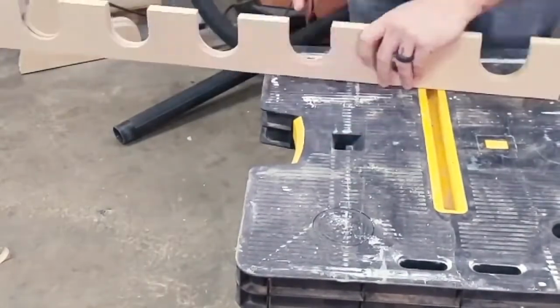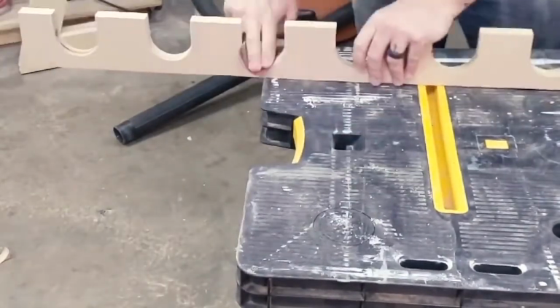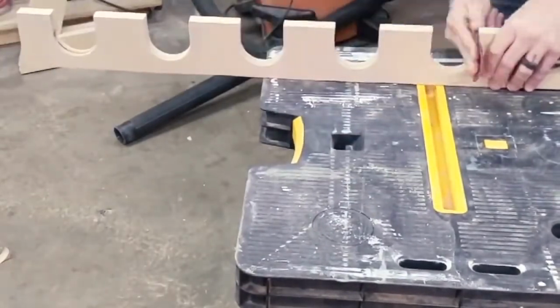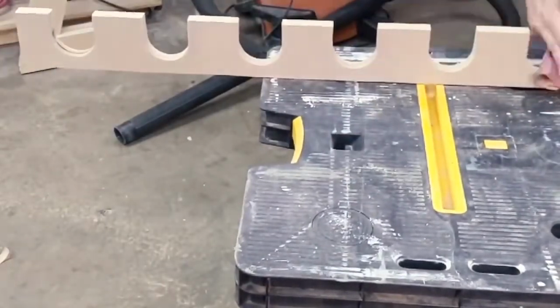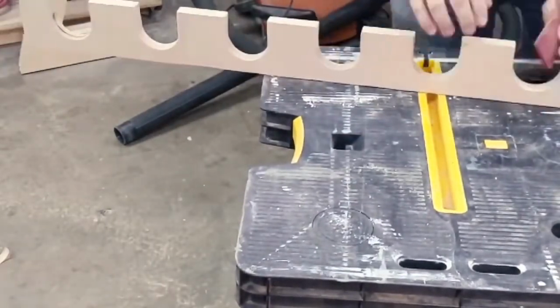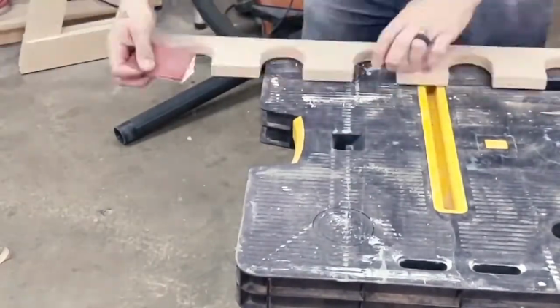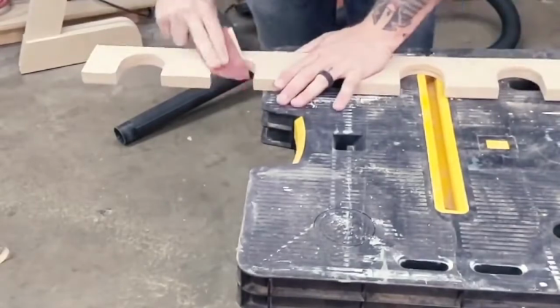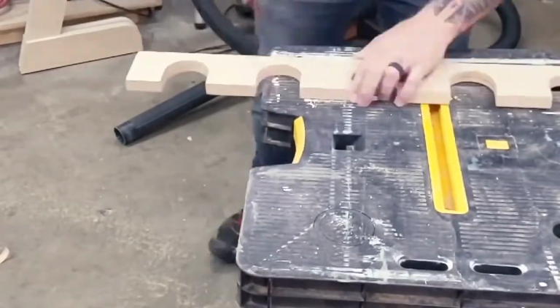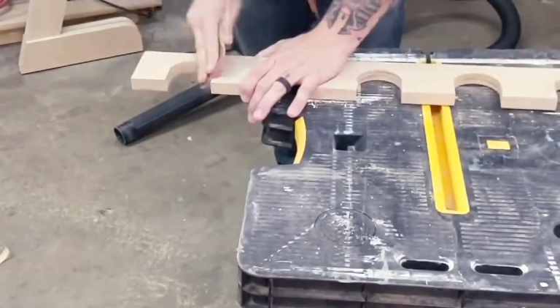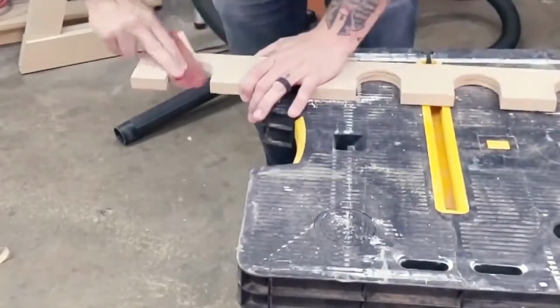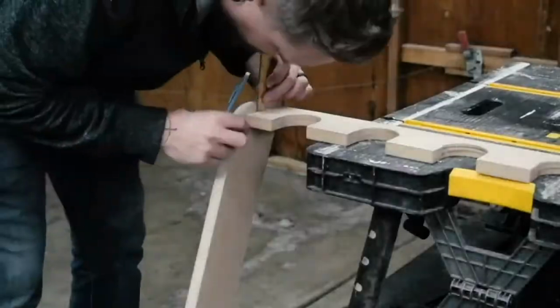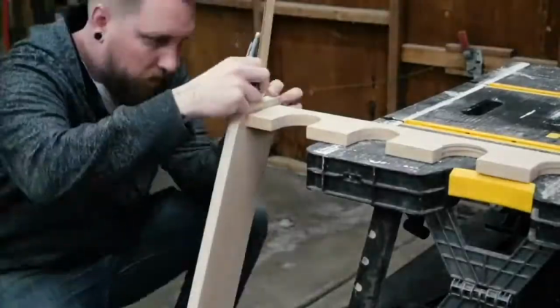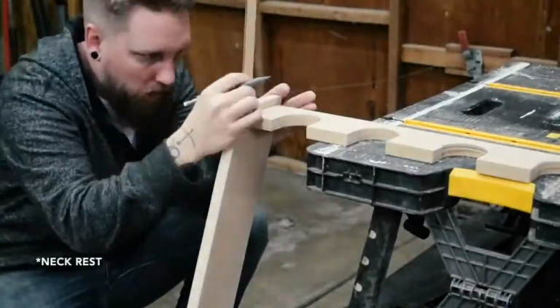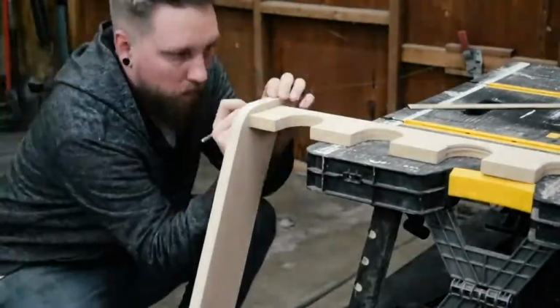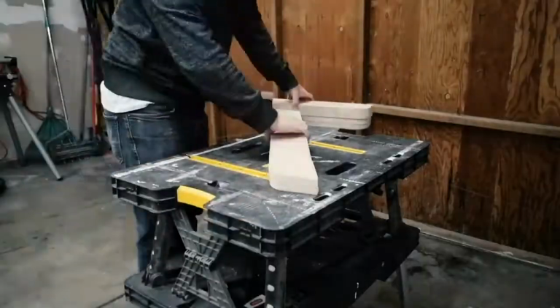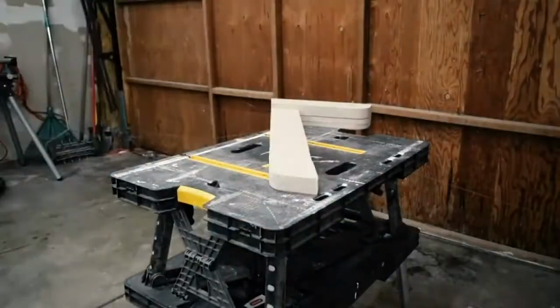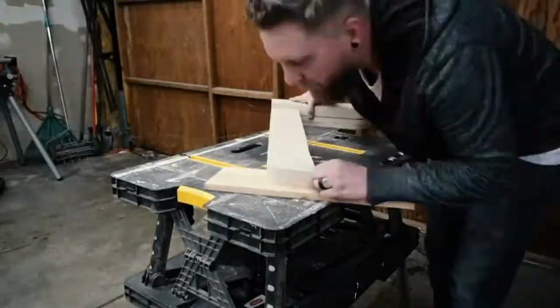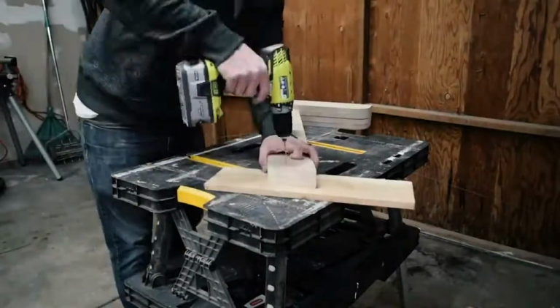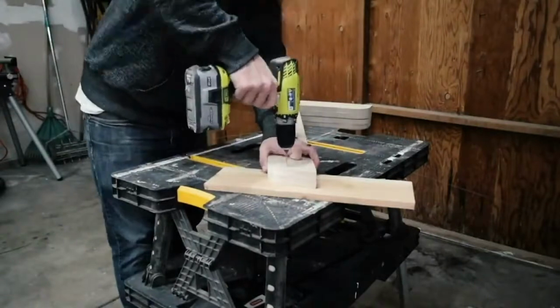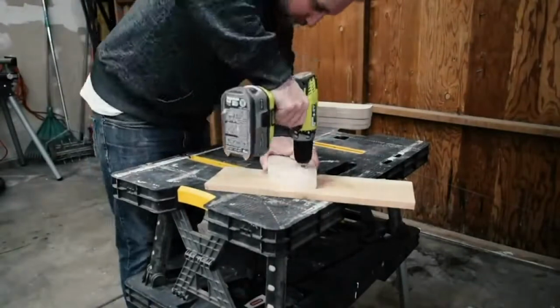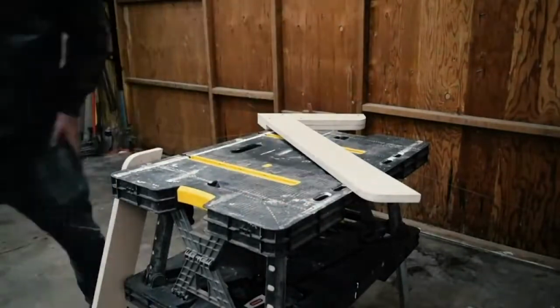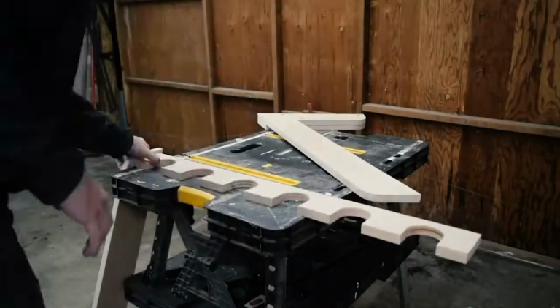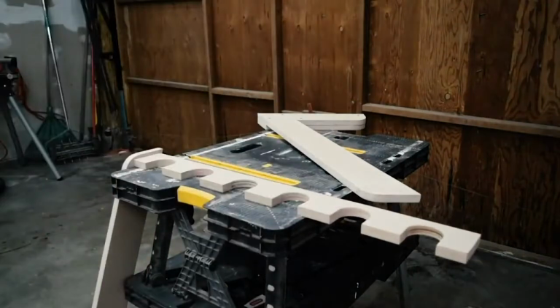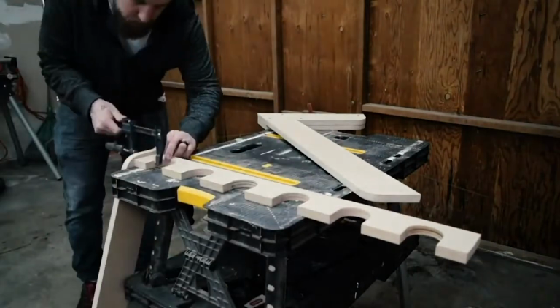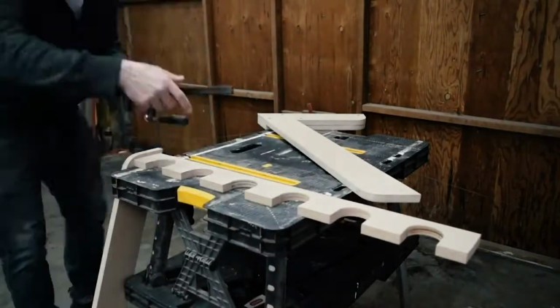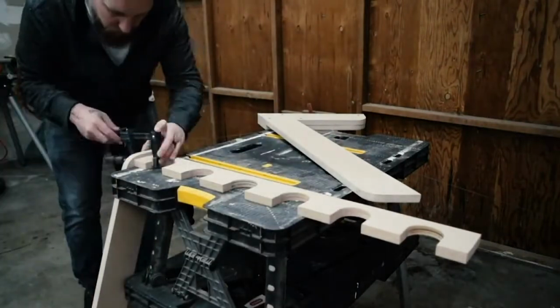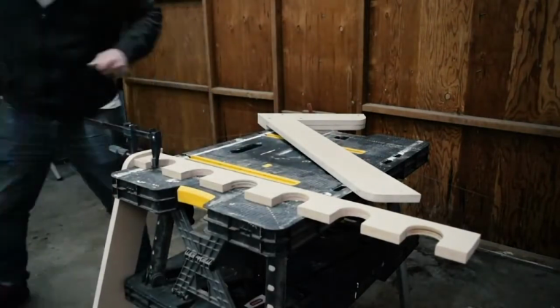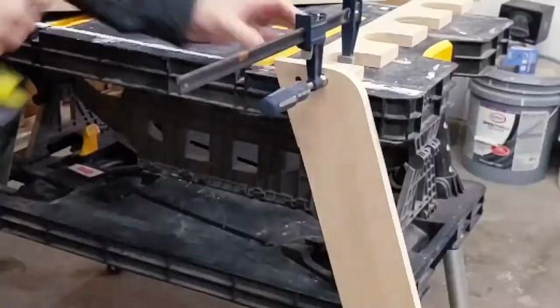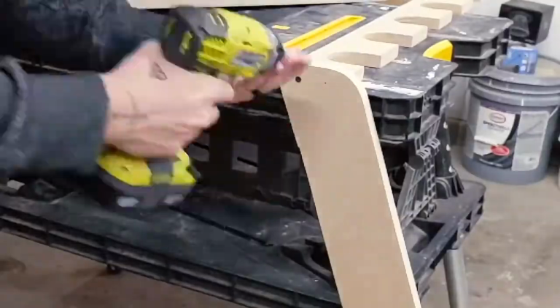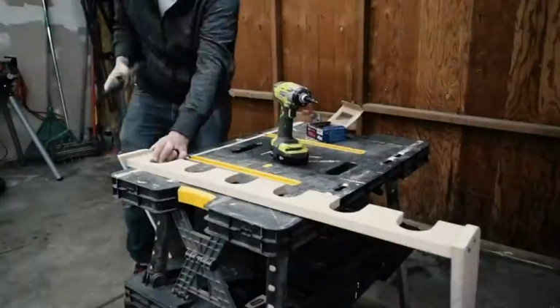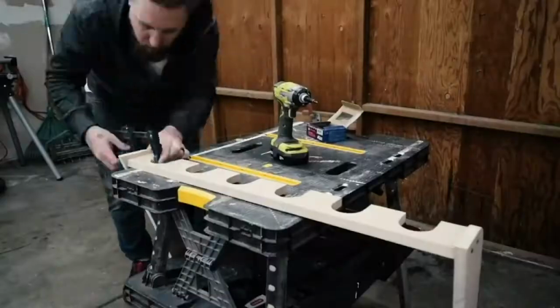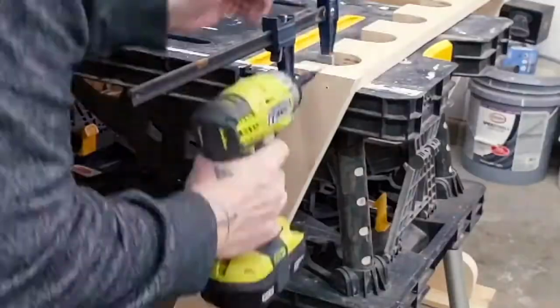Next I put the neck rest piece on the table and stood the legs up next to it. I lined up the neck rest piece where I thought it looked best. I clamped the neck rest in place with the upright, pre-drilled and screwed them together. I did the same for the other side.